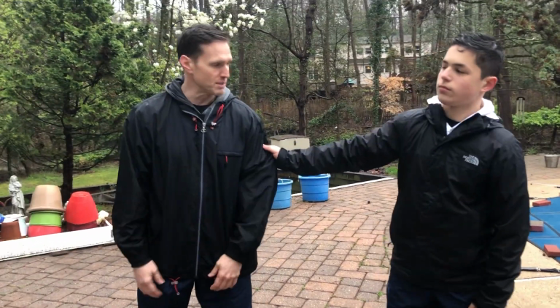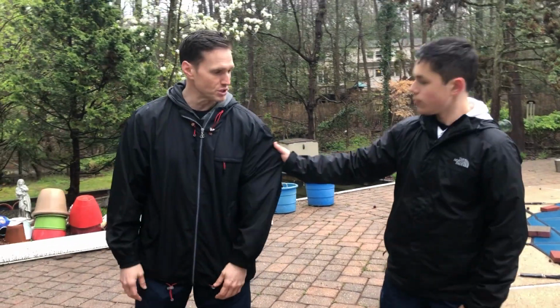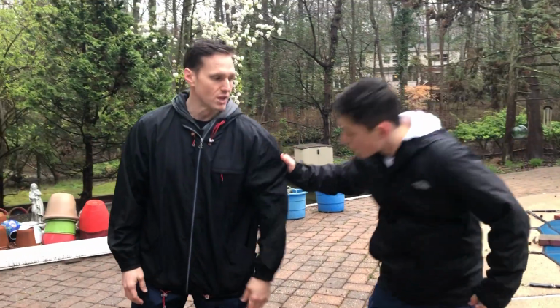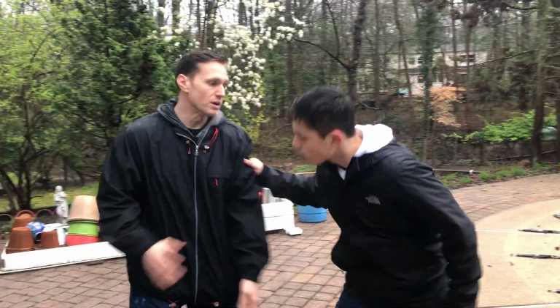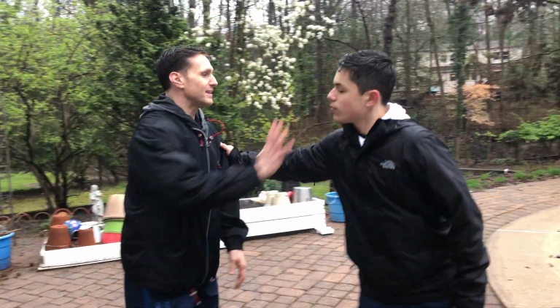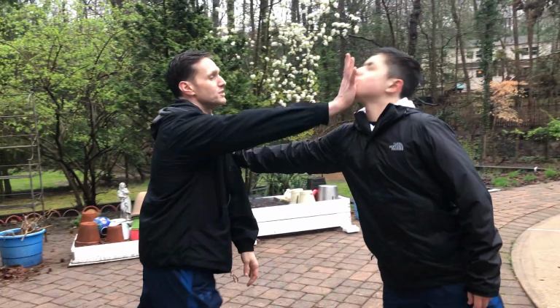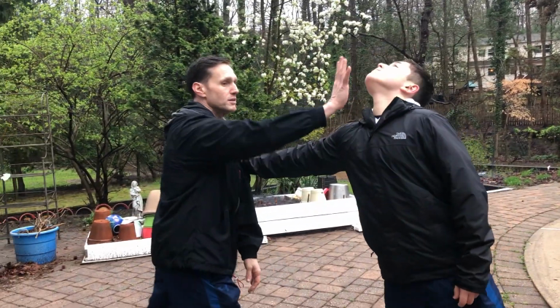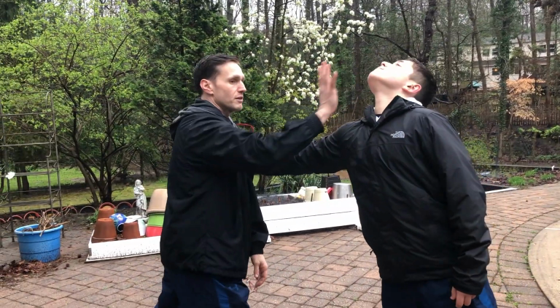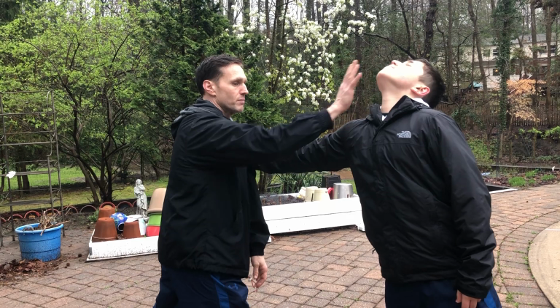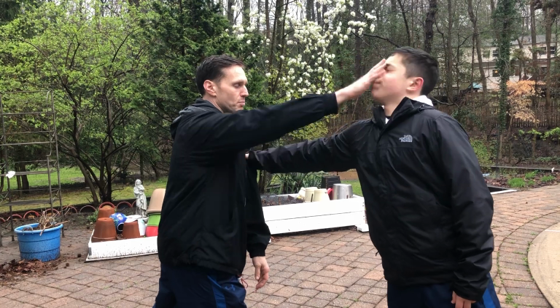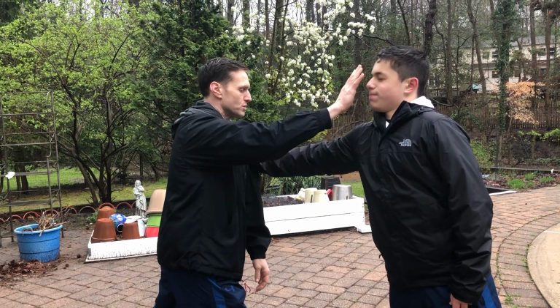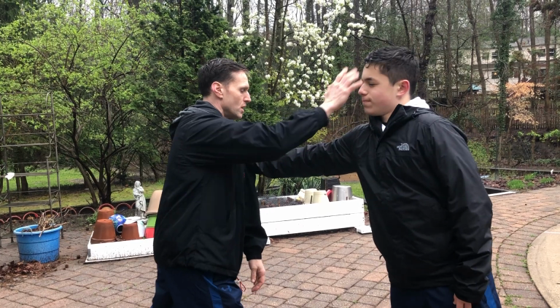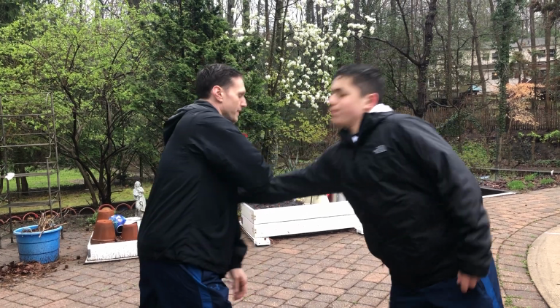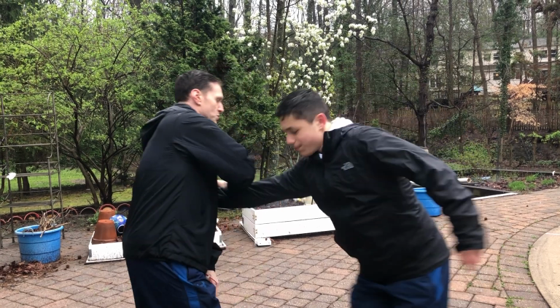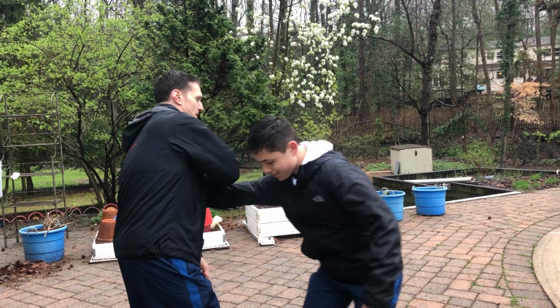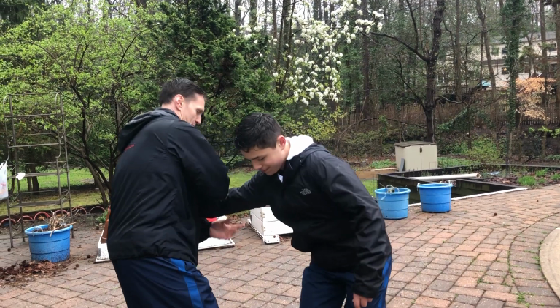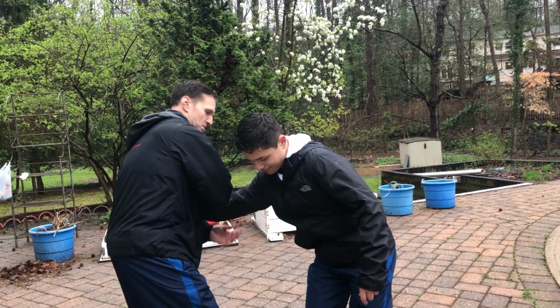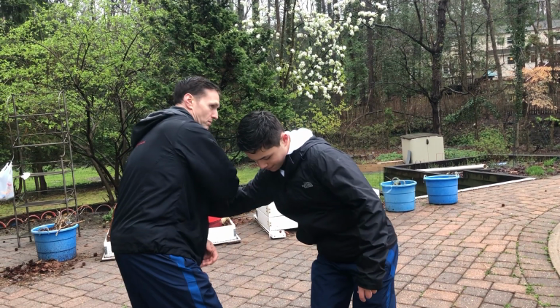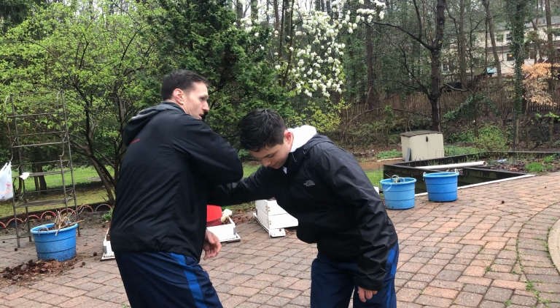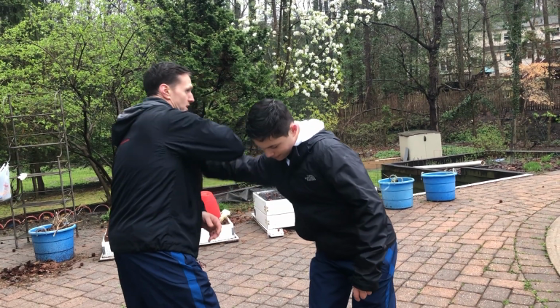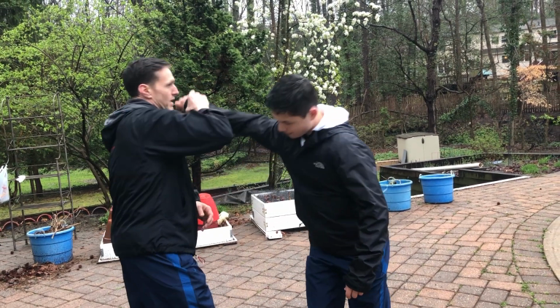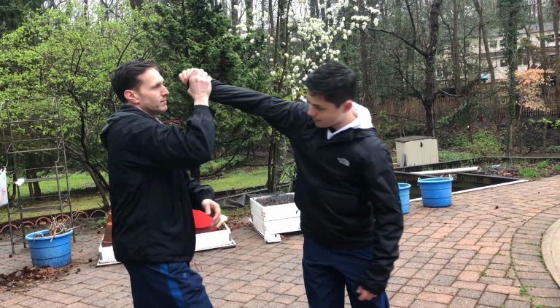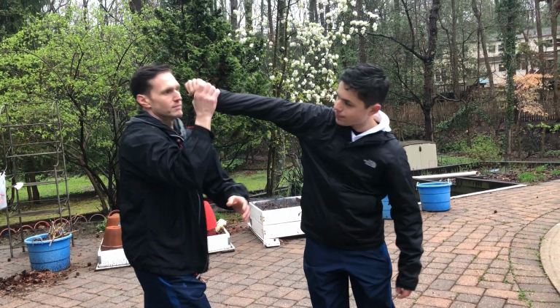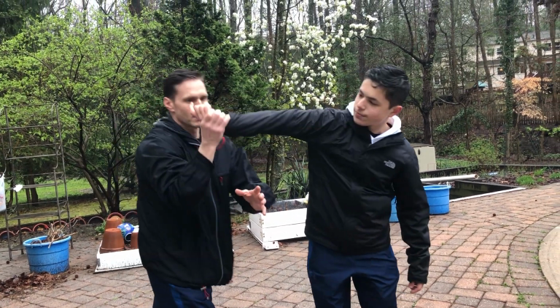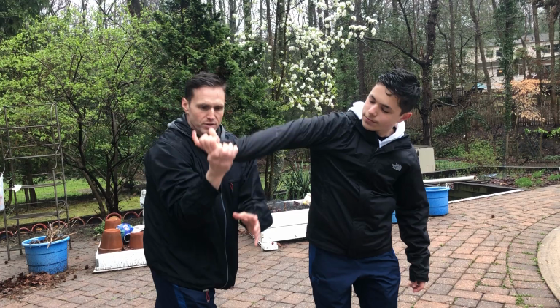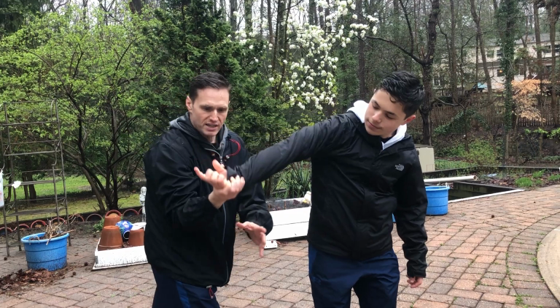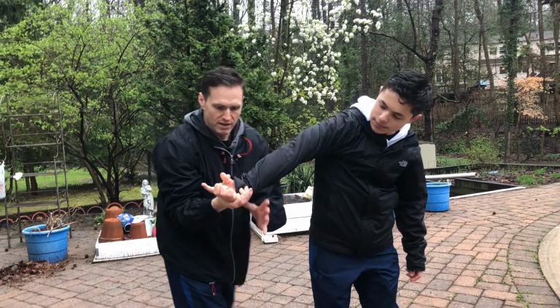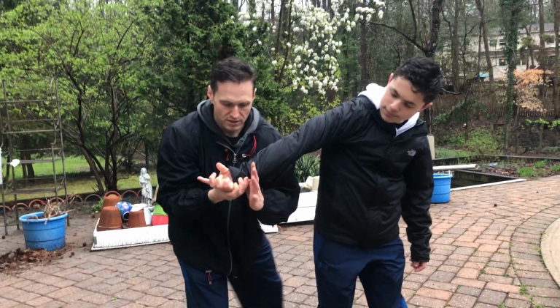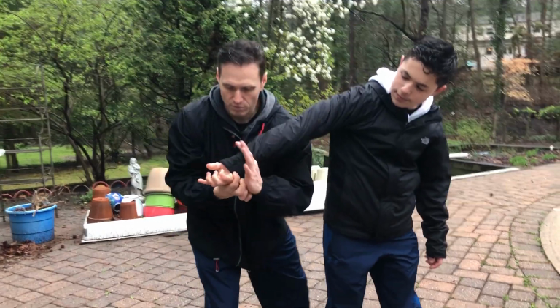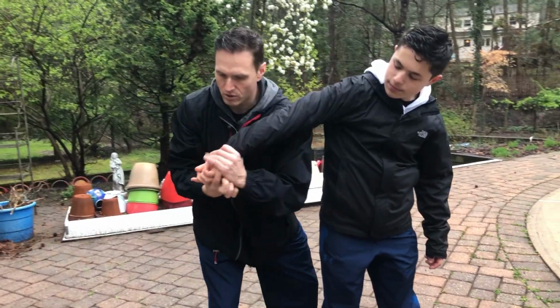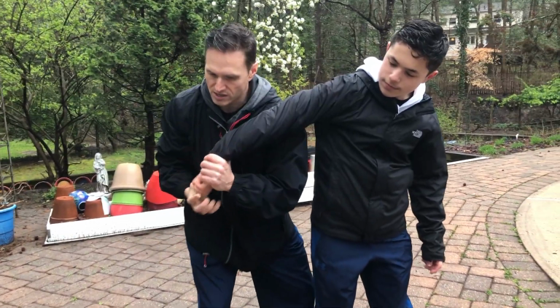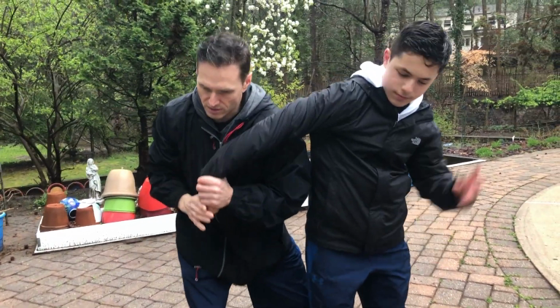As he pushes, I'm going to take that energy, counter punch, and then I'm going to sweep down his hand and make him stumble. As I do that, I'm going to bring his hand around into what we call a Sankyo.